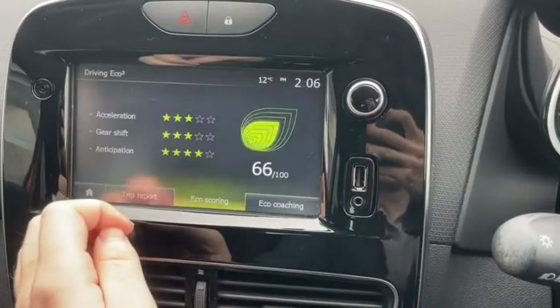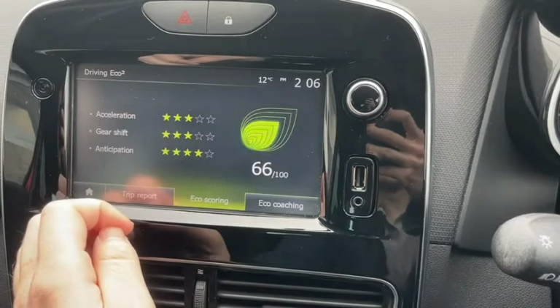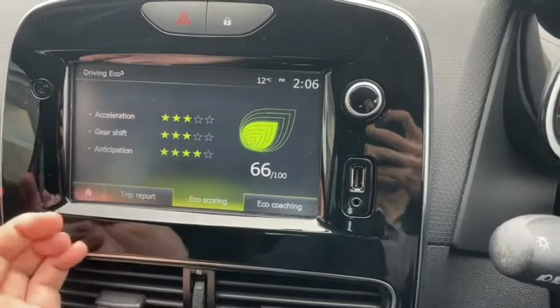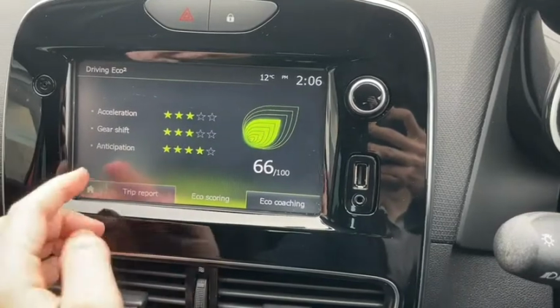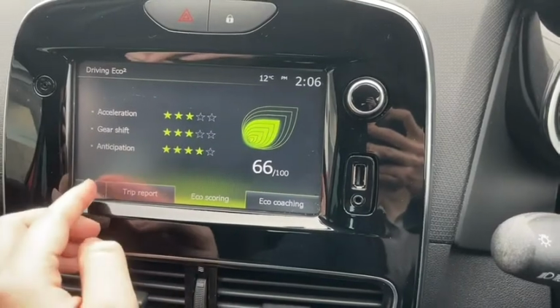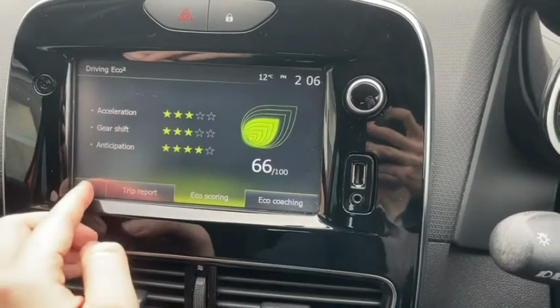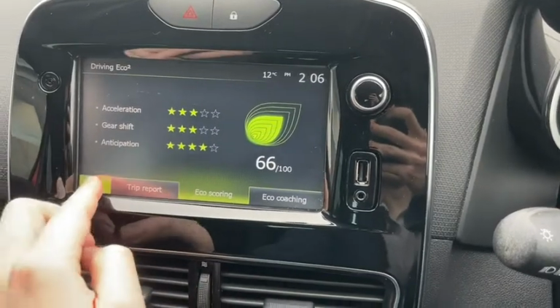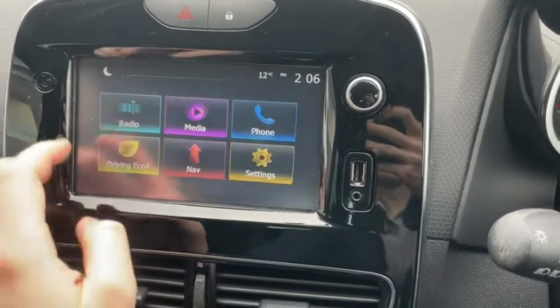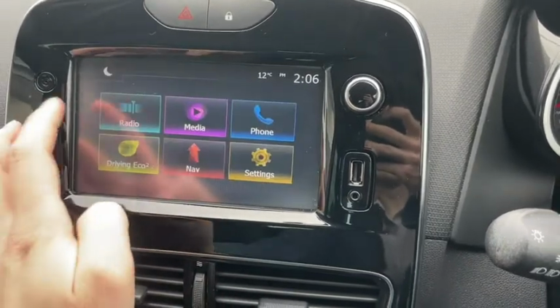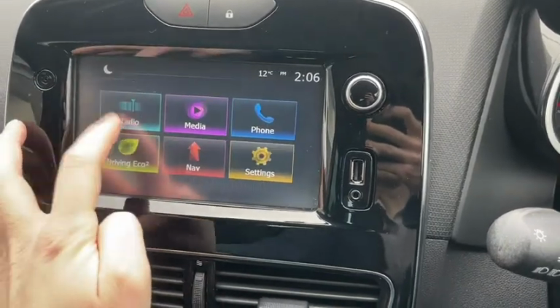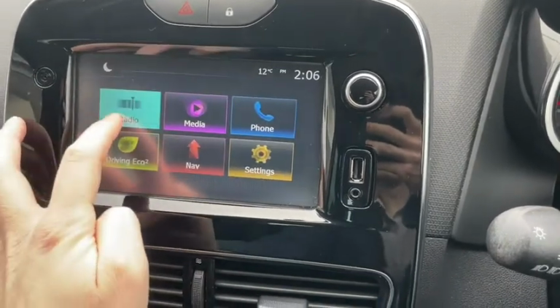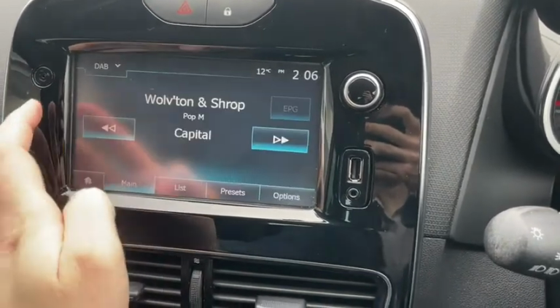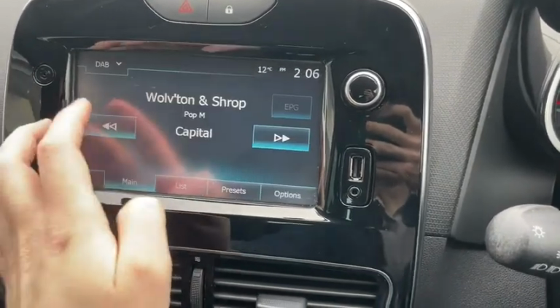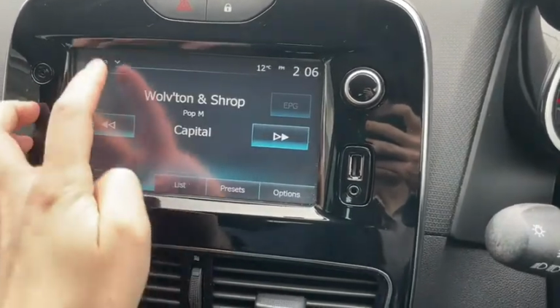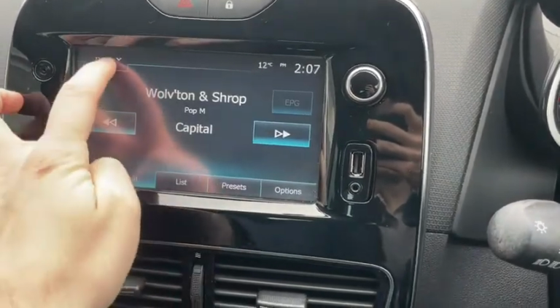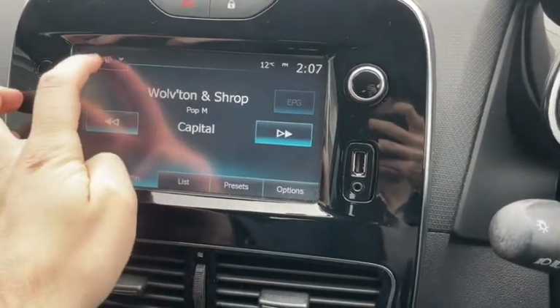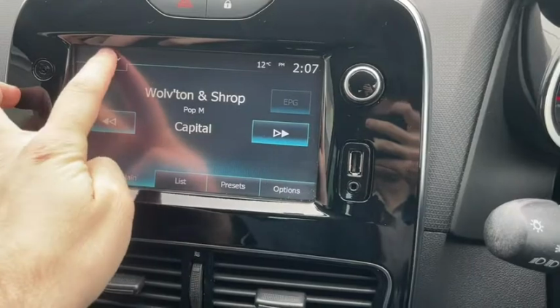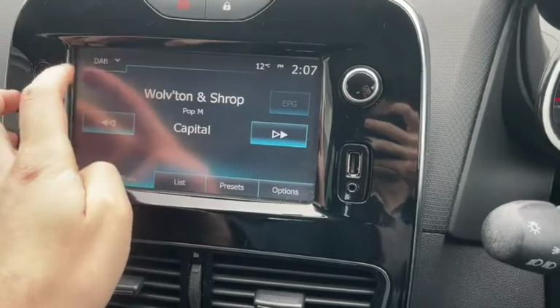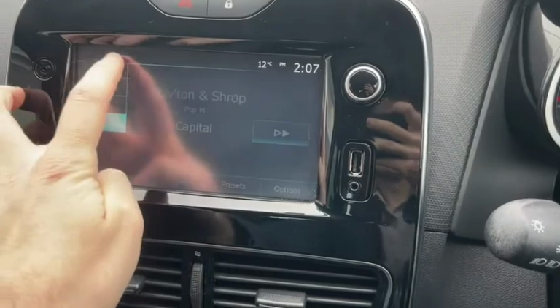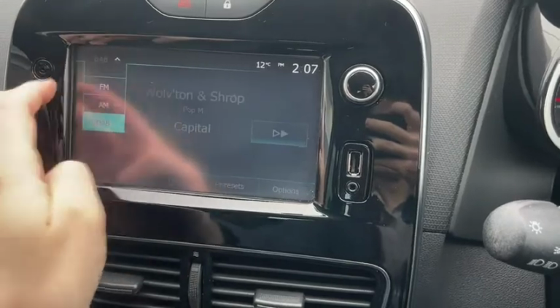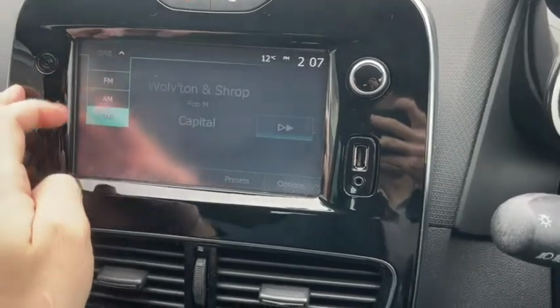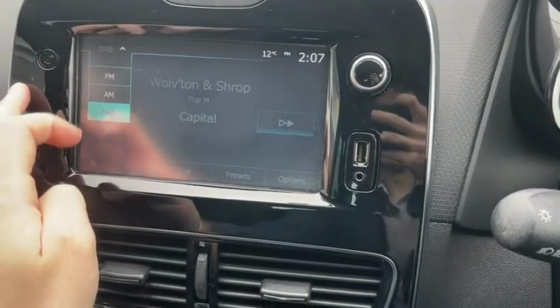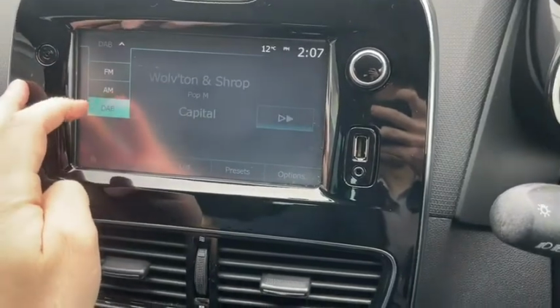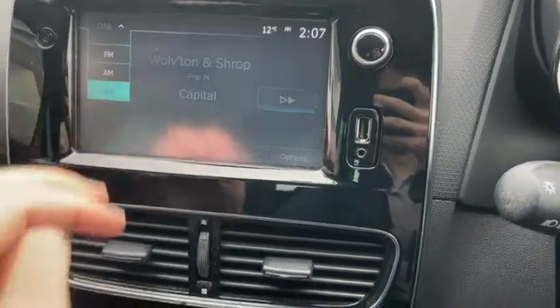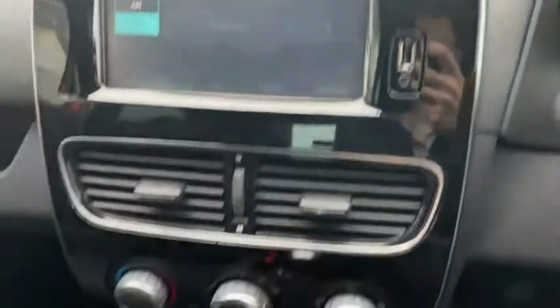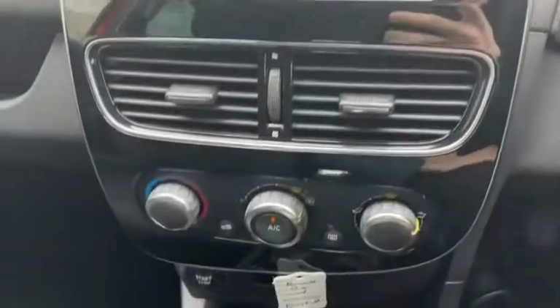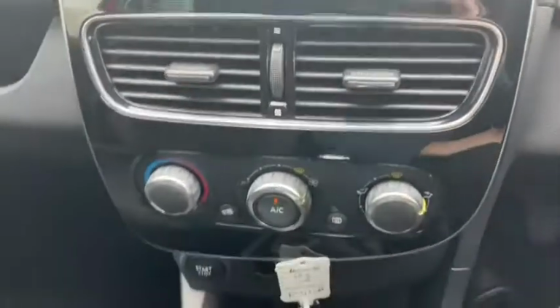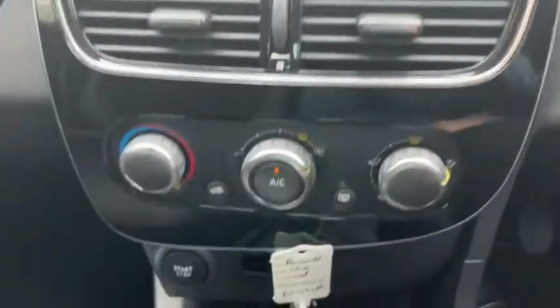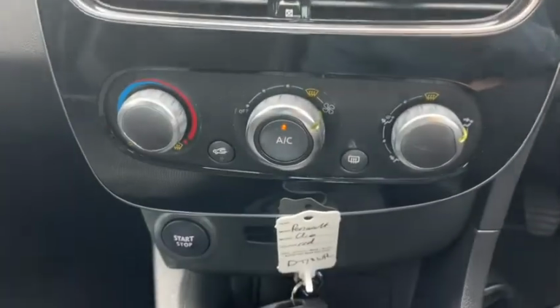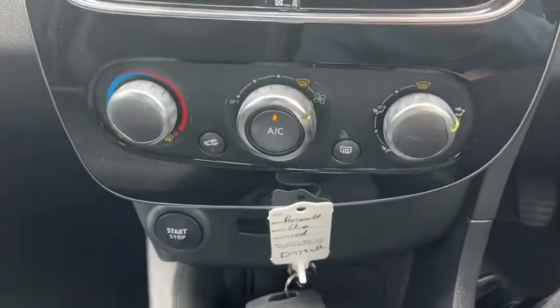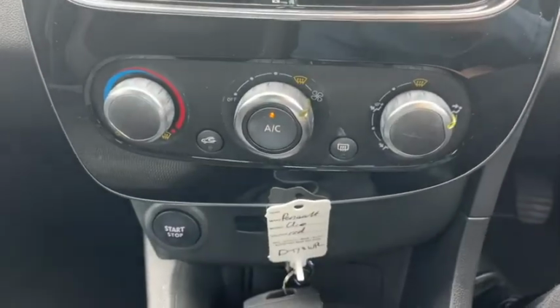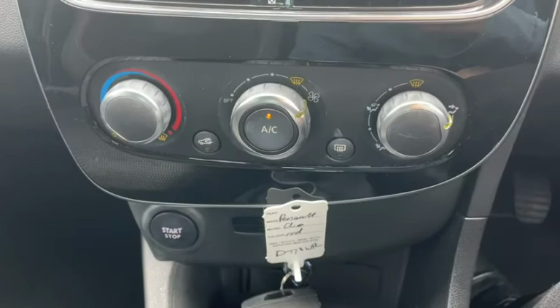There are tons of eco drive settings in here as well. It'll even rate your driving performance so you know how to get the most out of the fuel efficiency in the vehicle. And of course there's AM and FM radio in addition to the DAB radio.